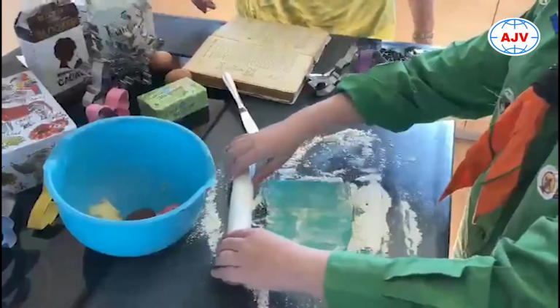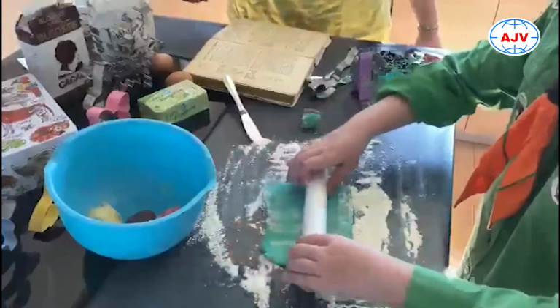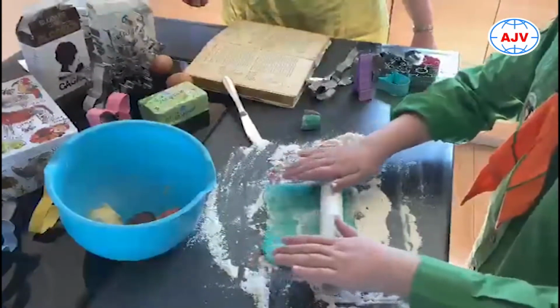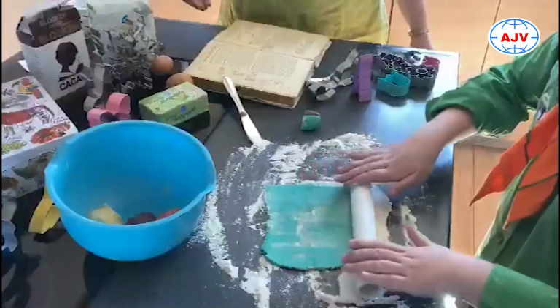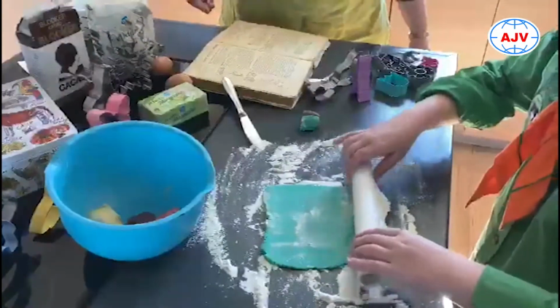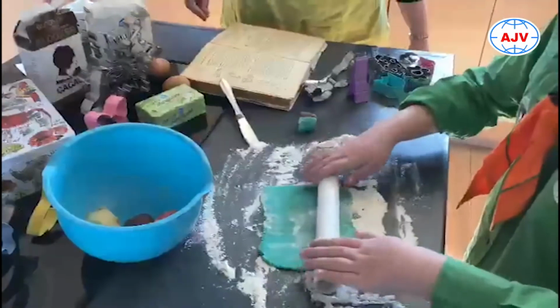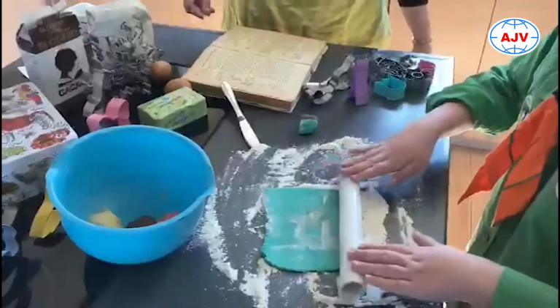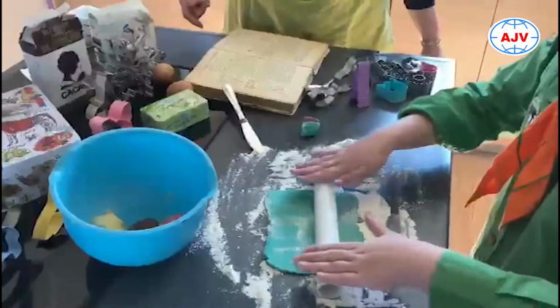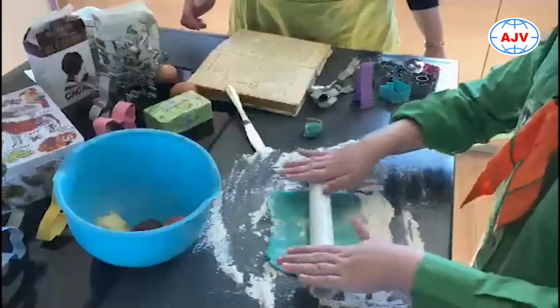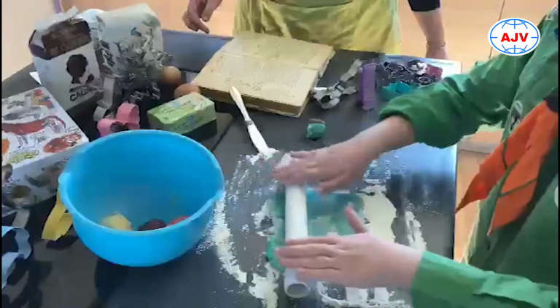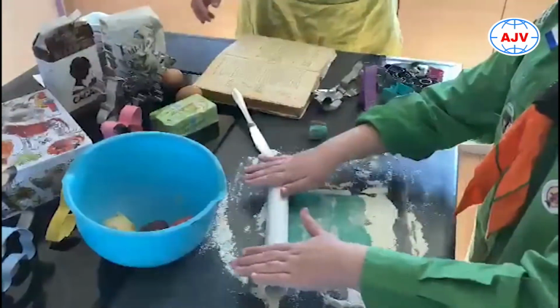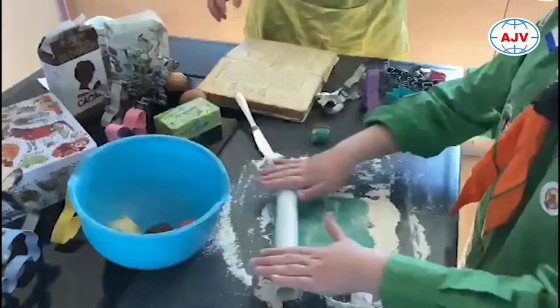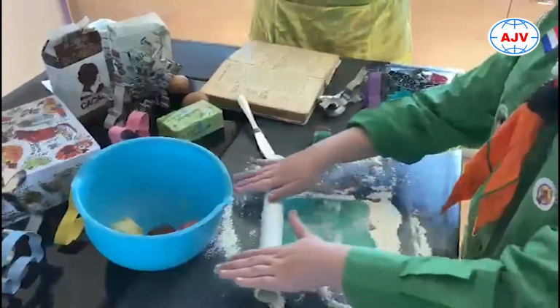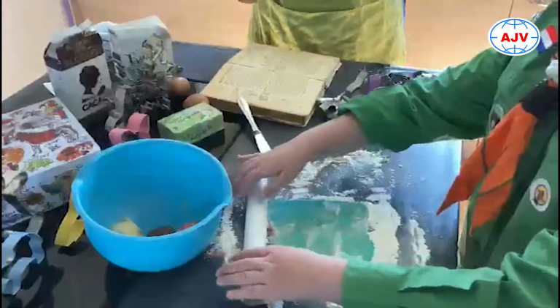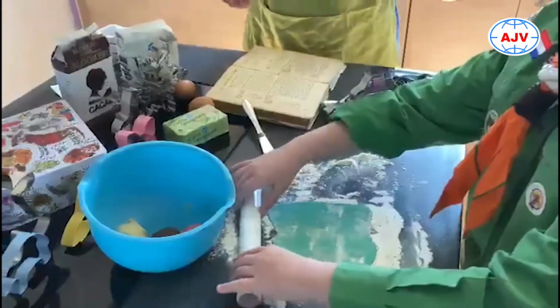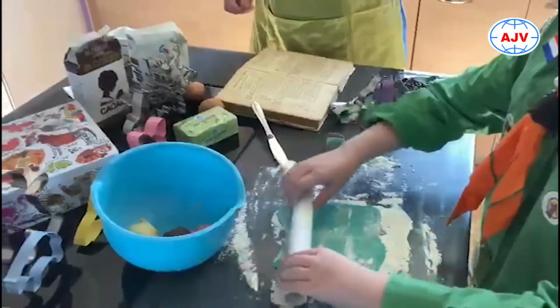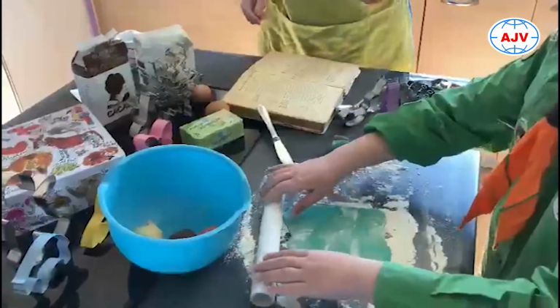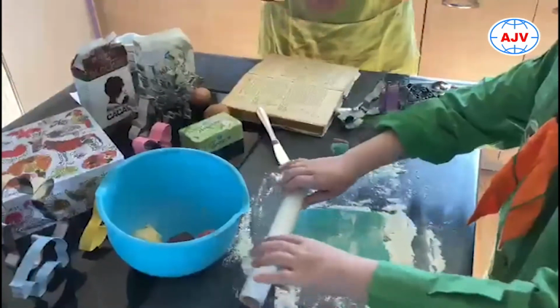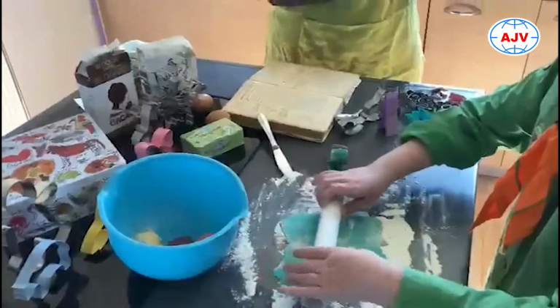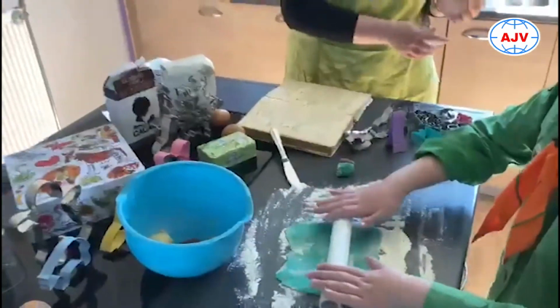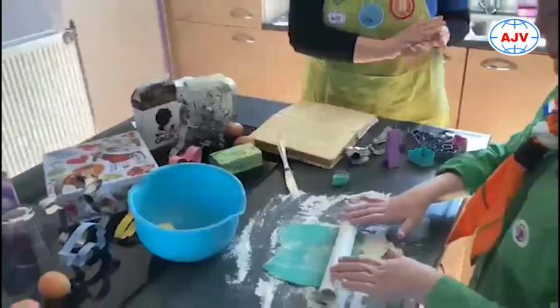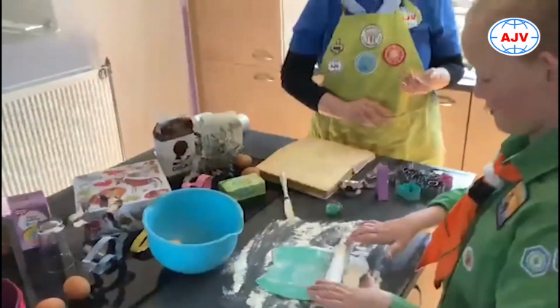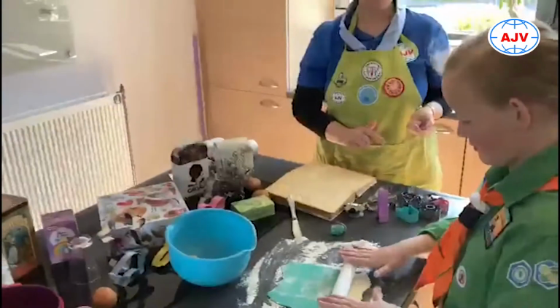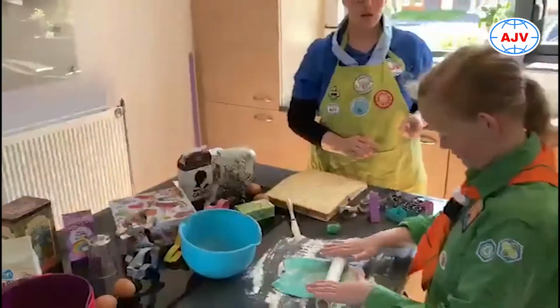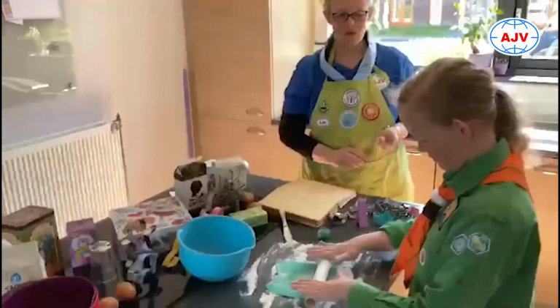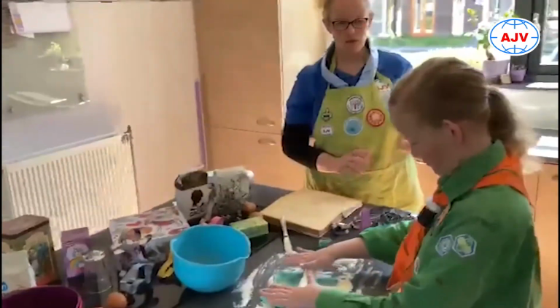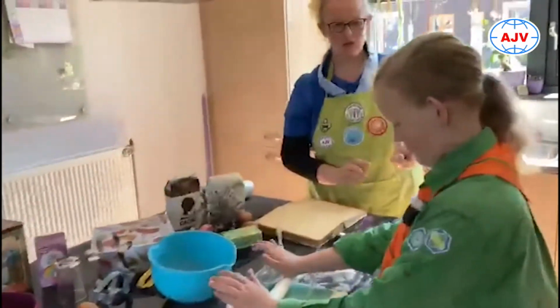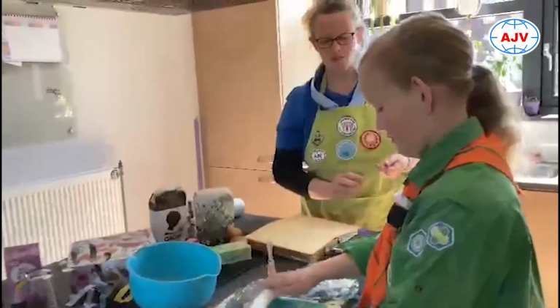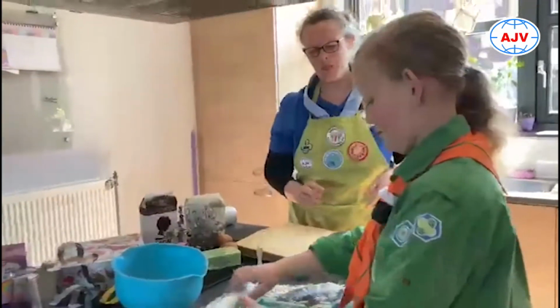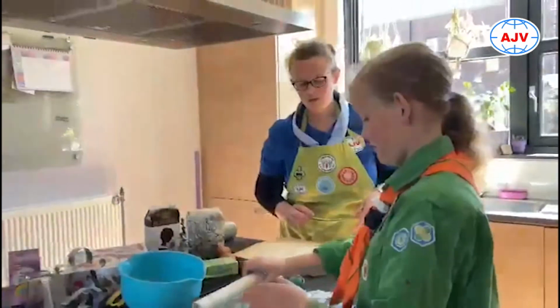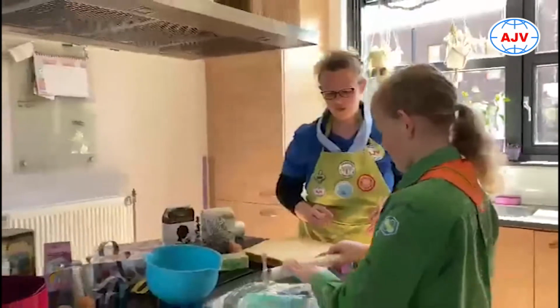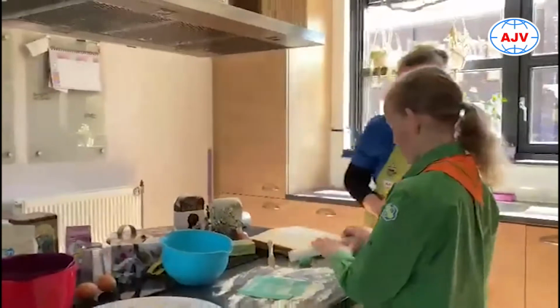Ondertussen kun je ook je oven vast even gaan aanzetten om hem voor te verwarmen. Je kunt hem vast op 150 graden warm zetten, dan kan hij vast mooi warm worden.